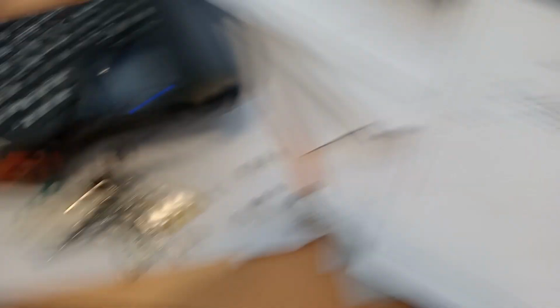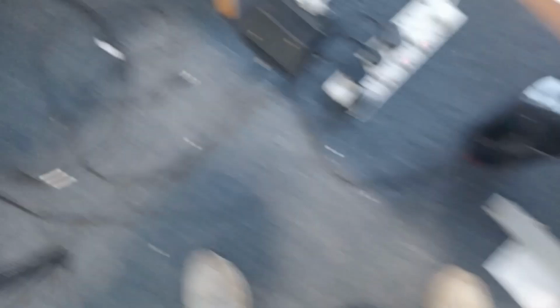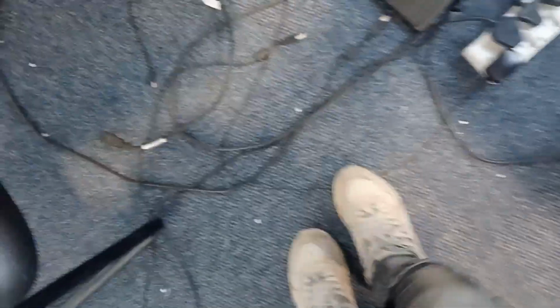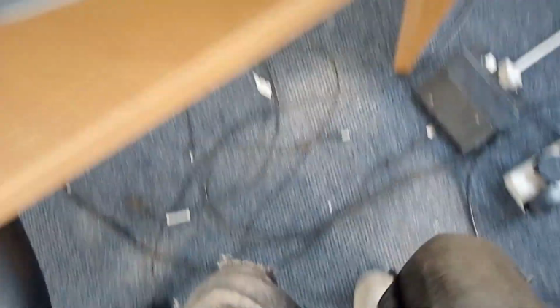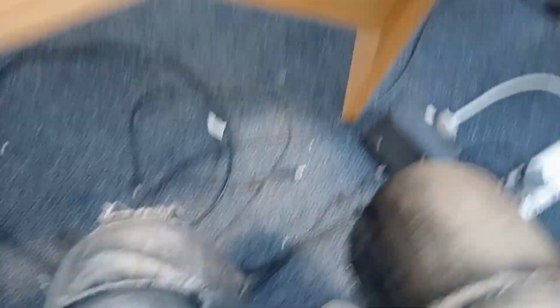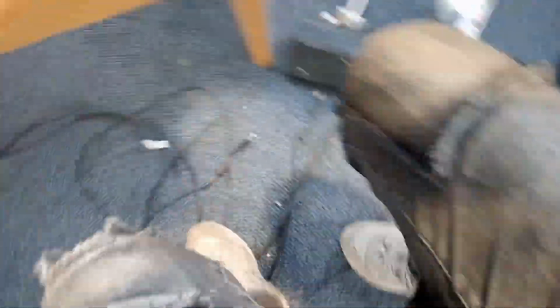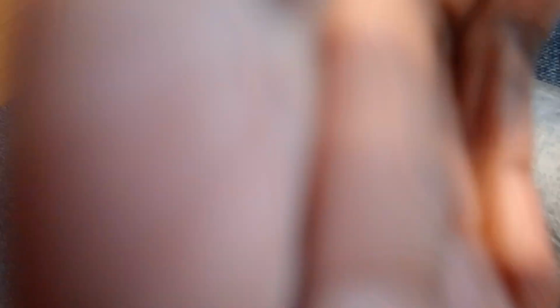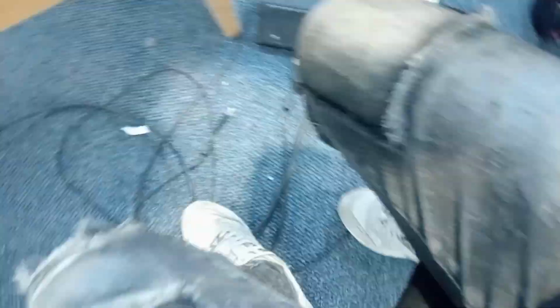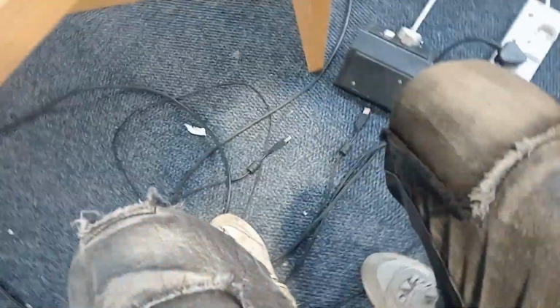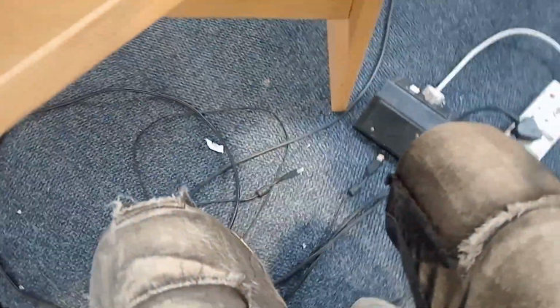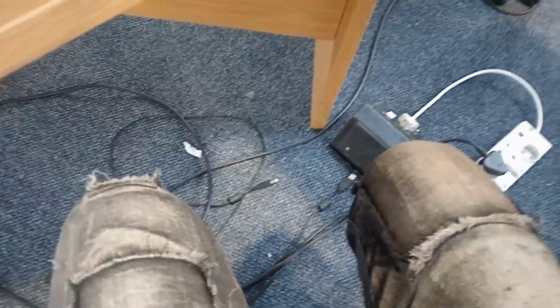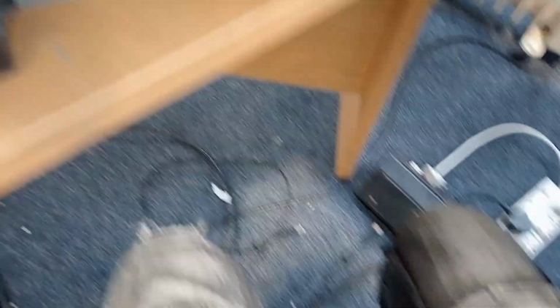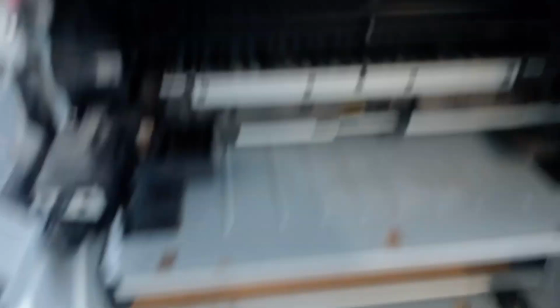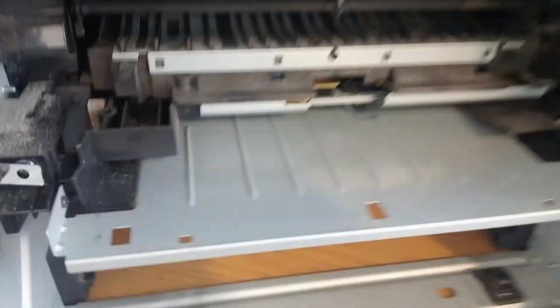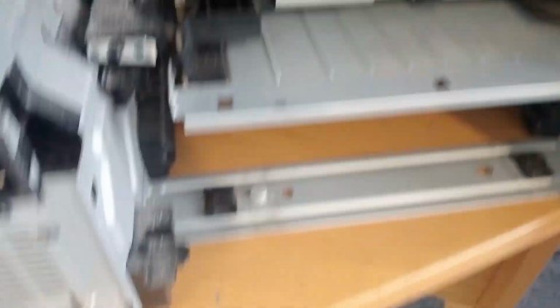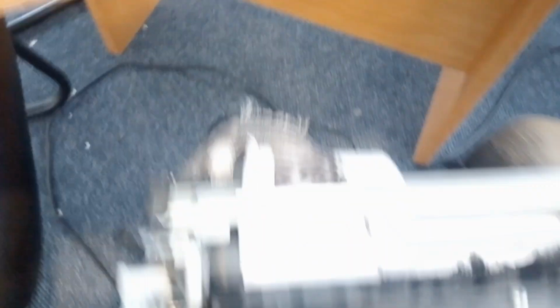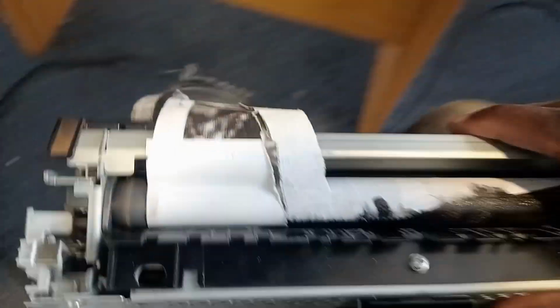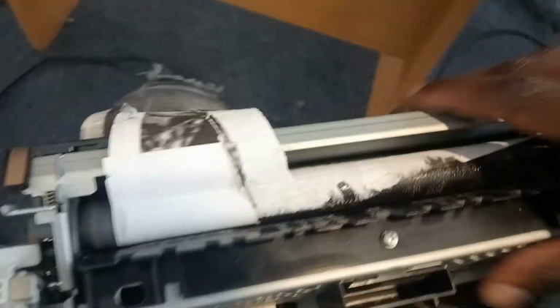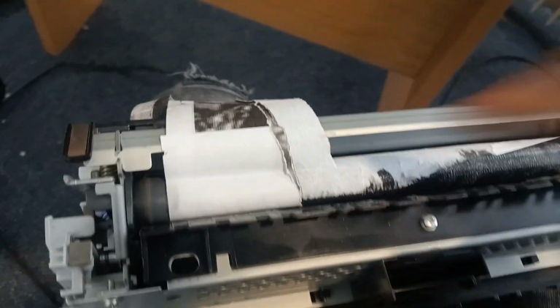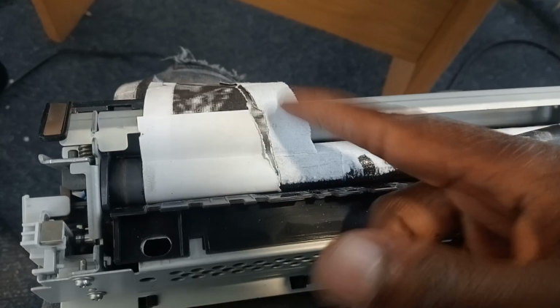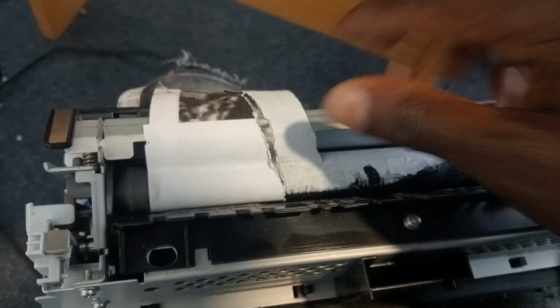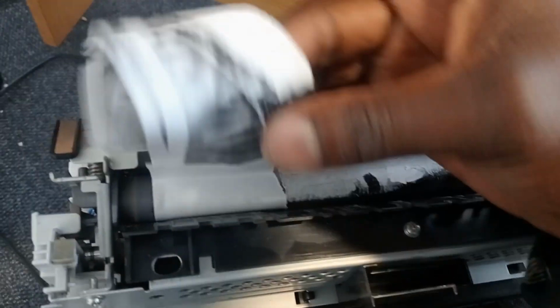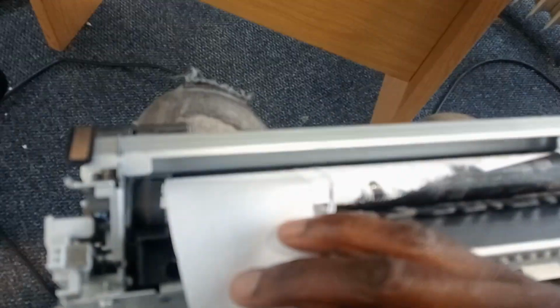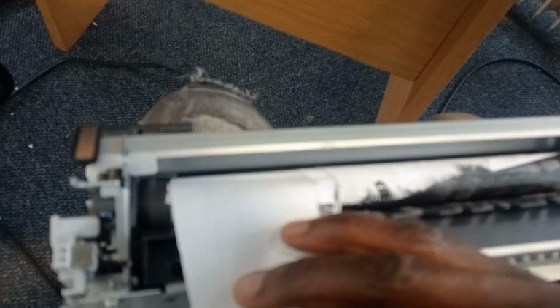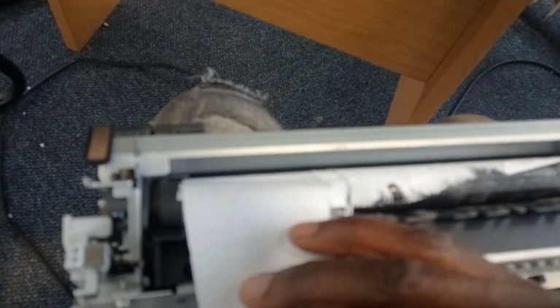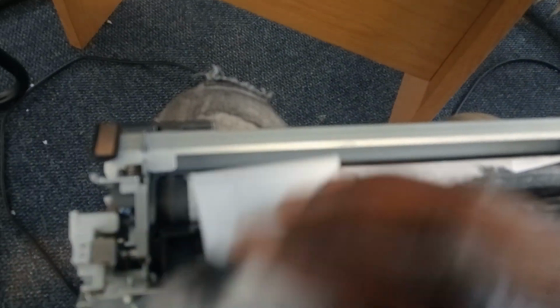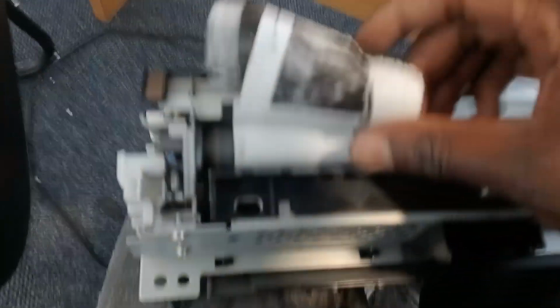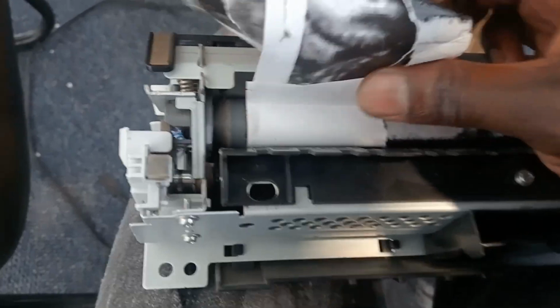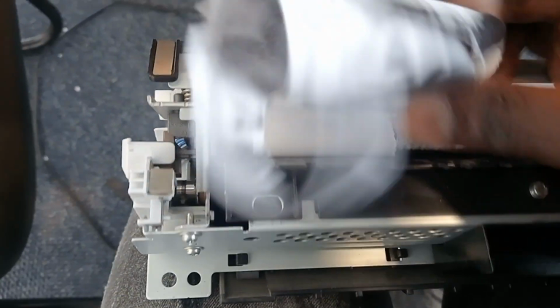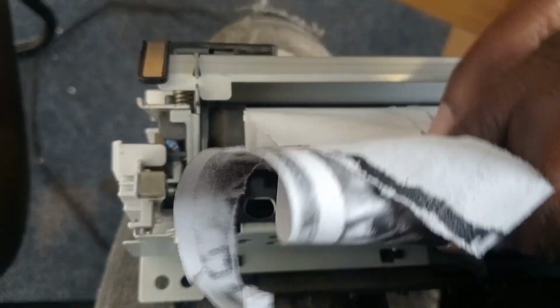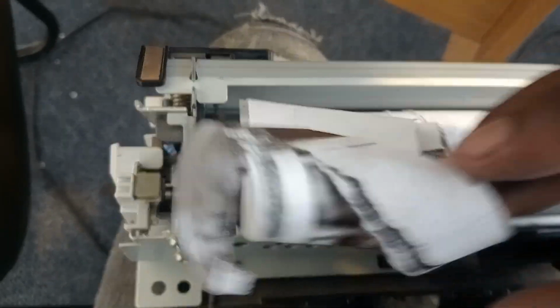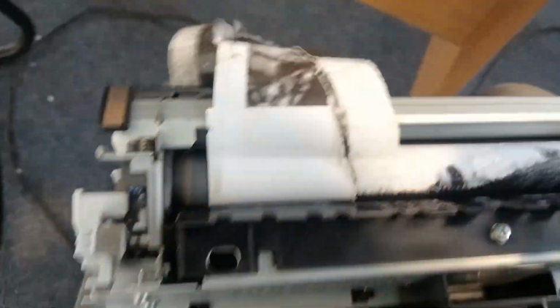Now, I discovered something very strange of which you won't believe. I took out the fuser. After taking out the fuser, I find that the papers, they rolled on here. There are many papers here.